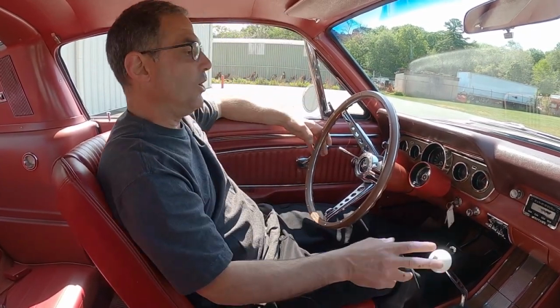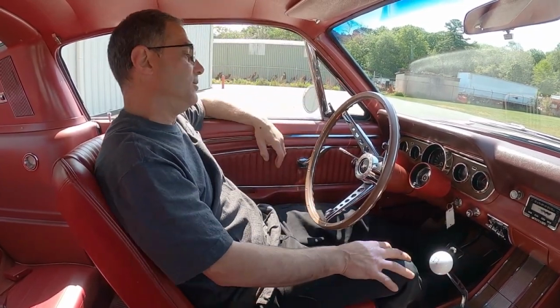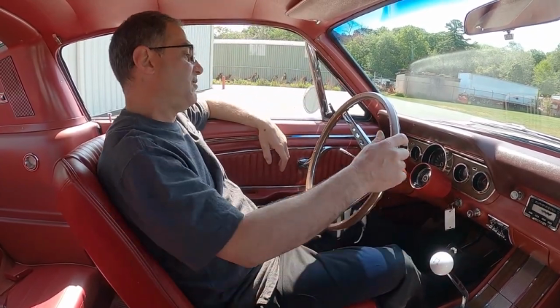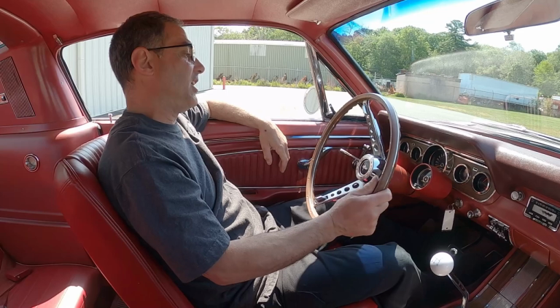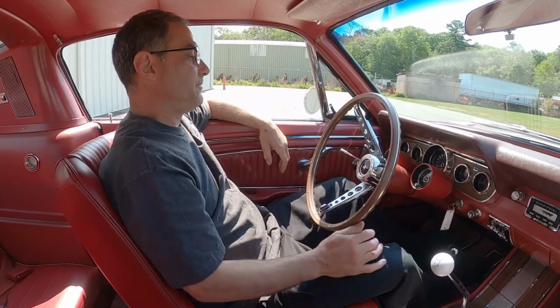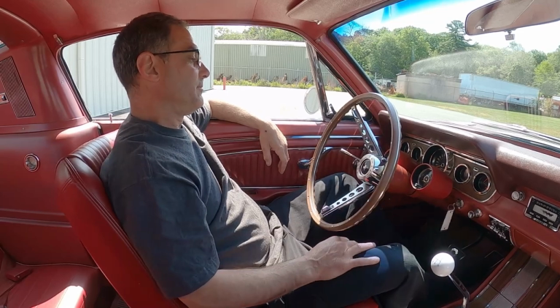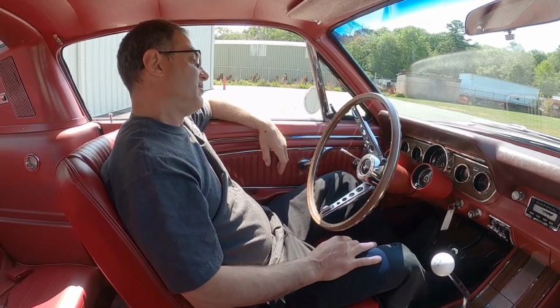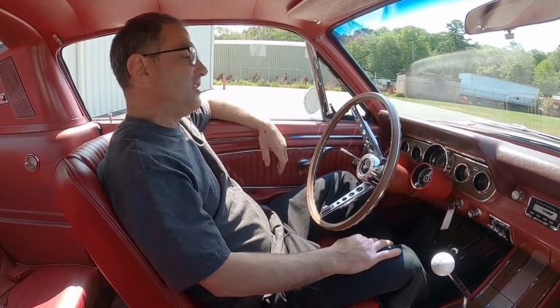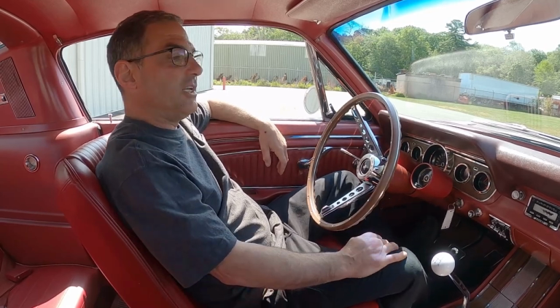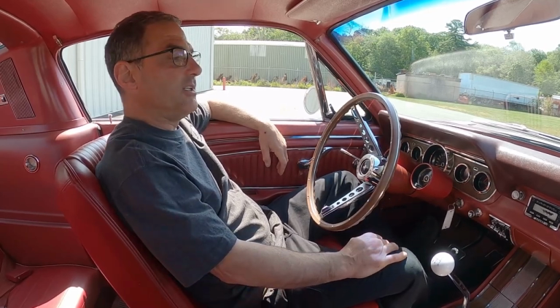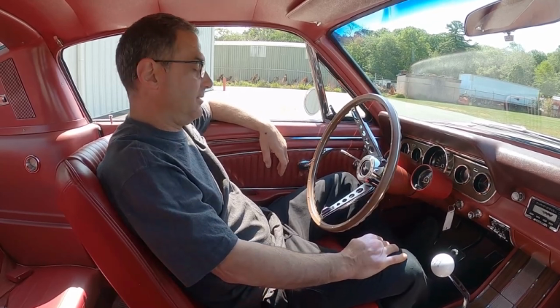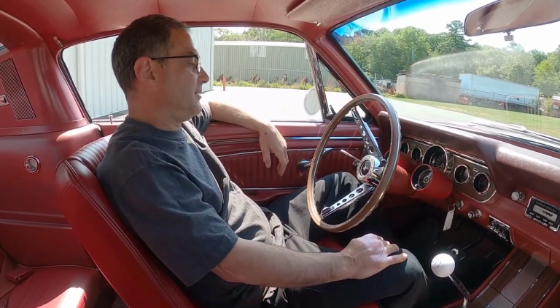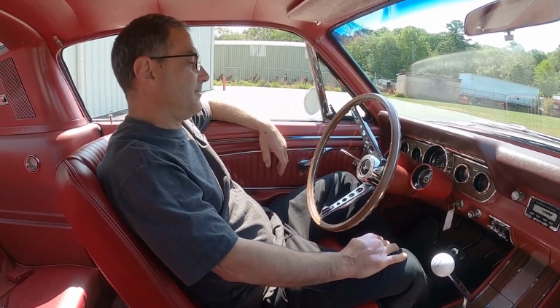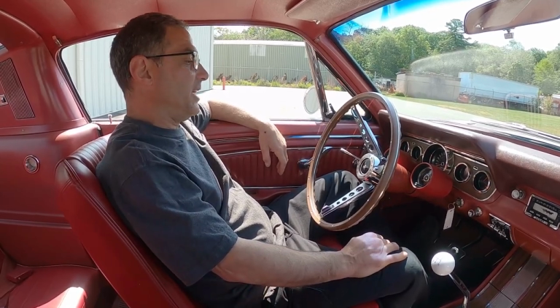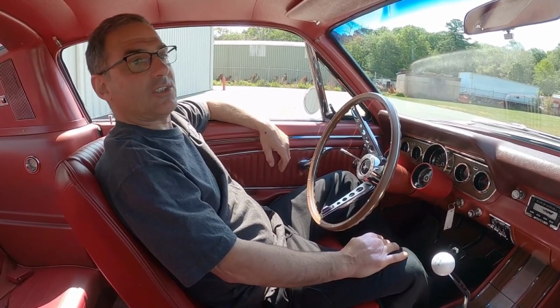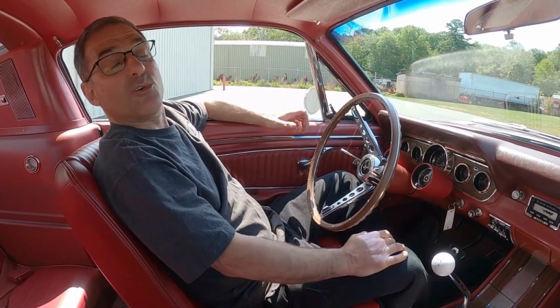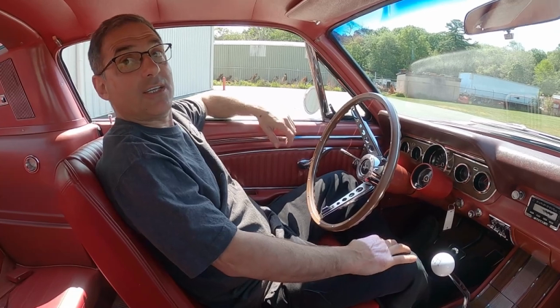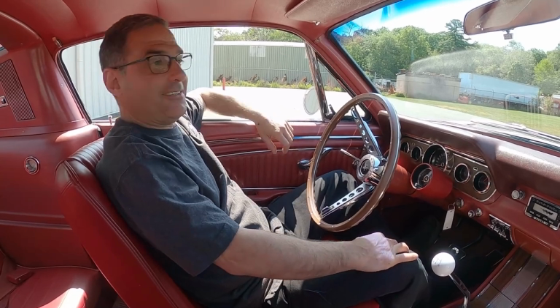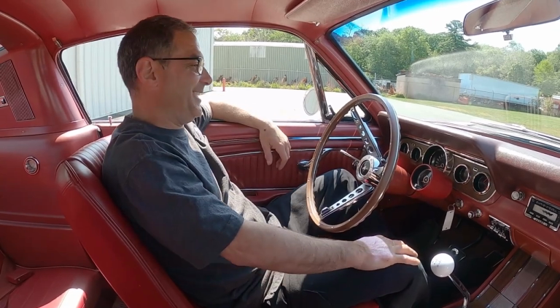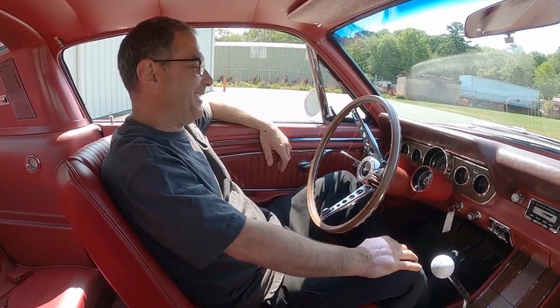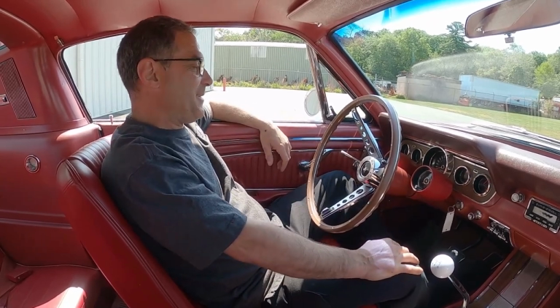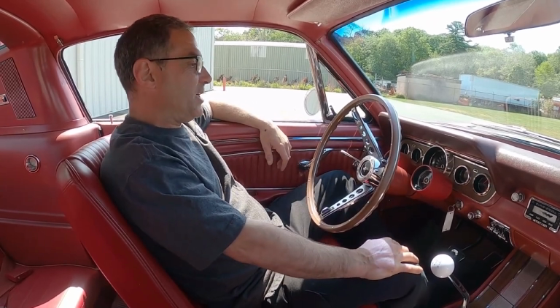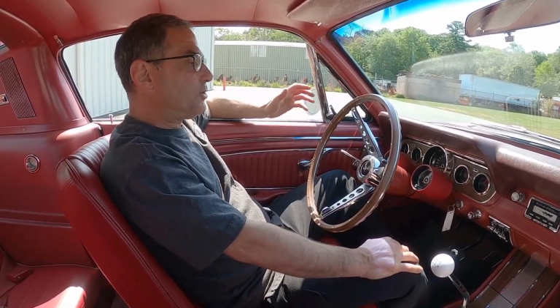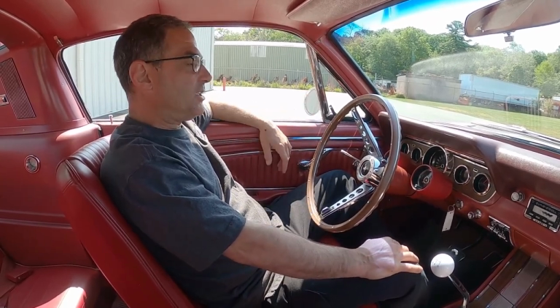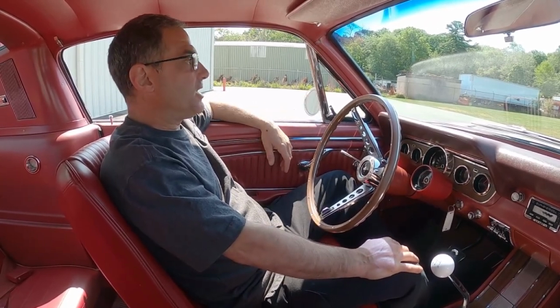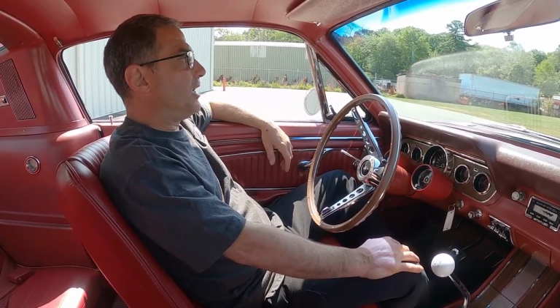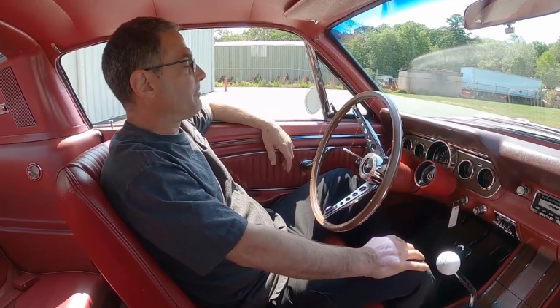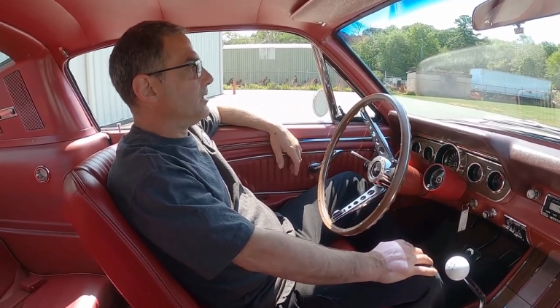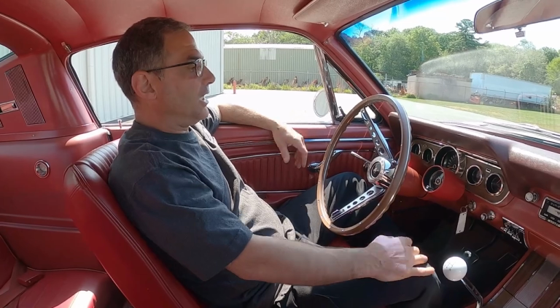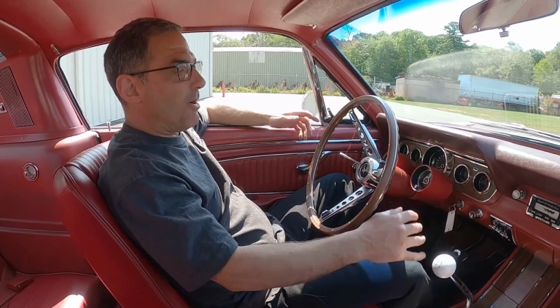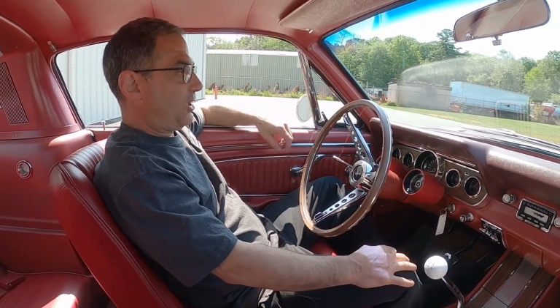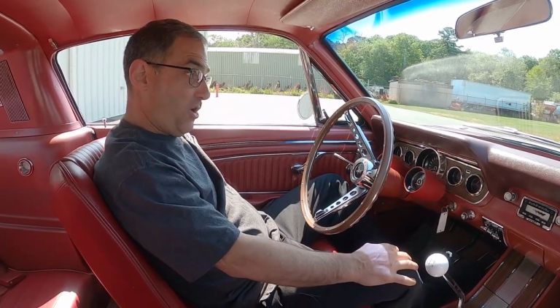Whoa — fast idle, 1,500 to 1,600. Nice, it started so fast it got me. Let it warm up, we'll talk a little bit more.